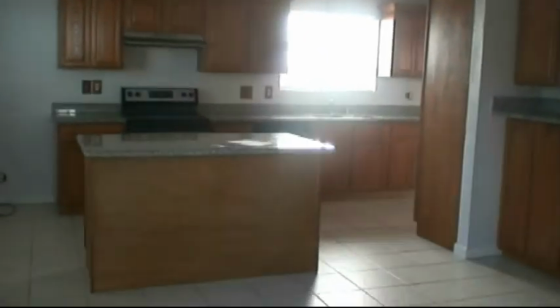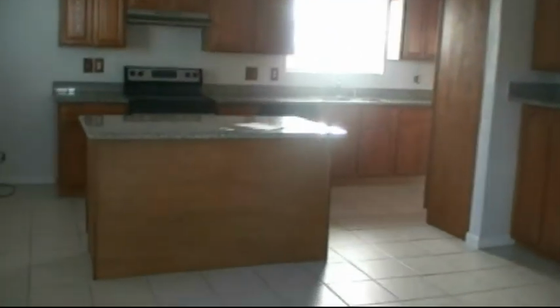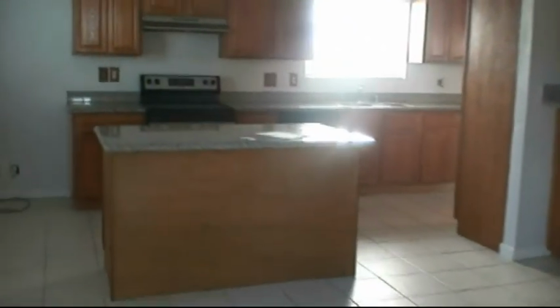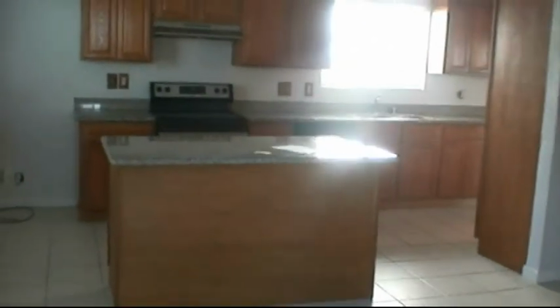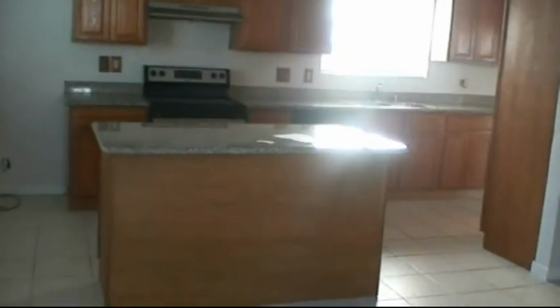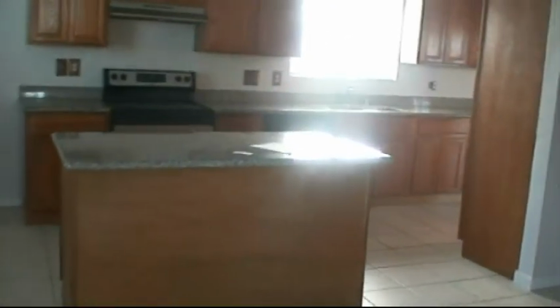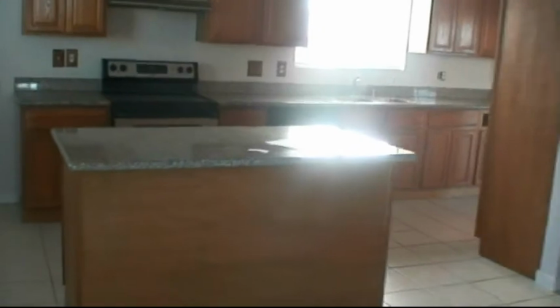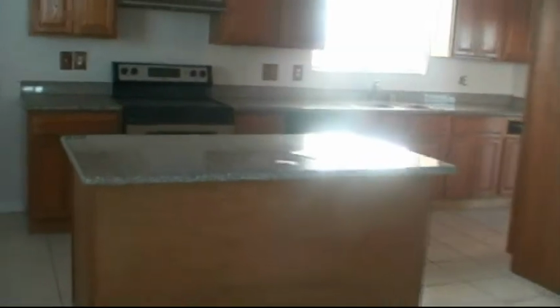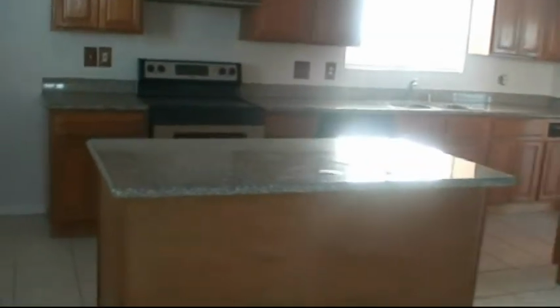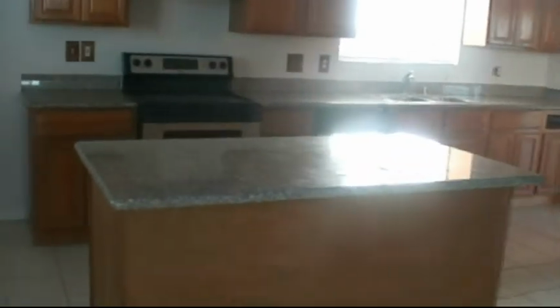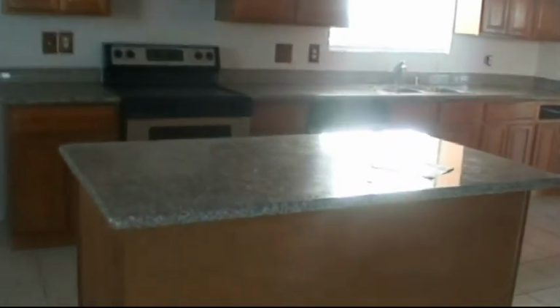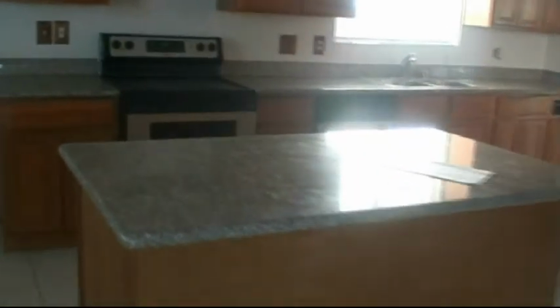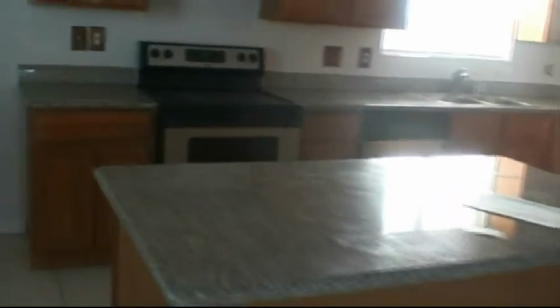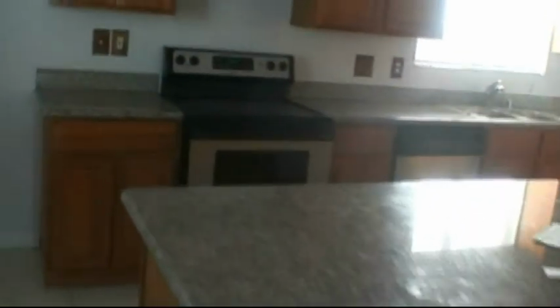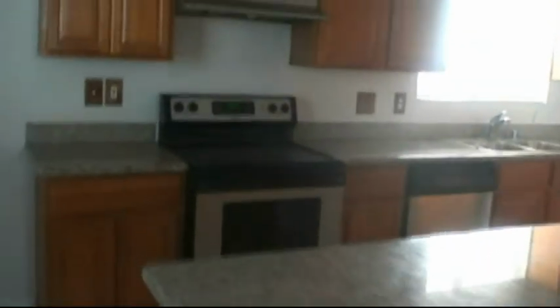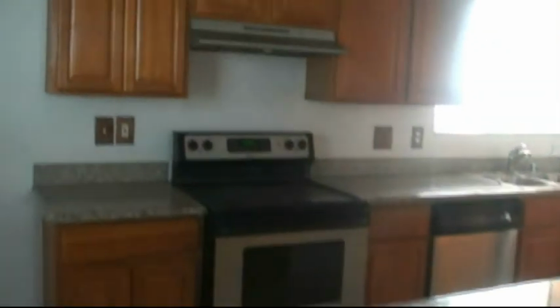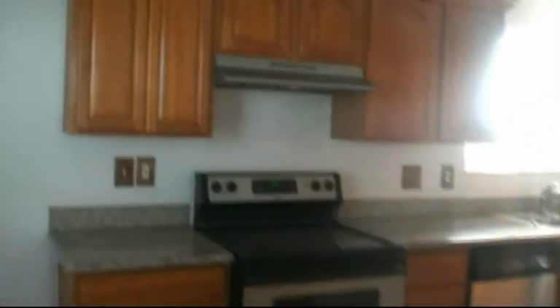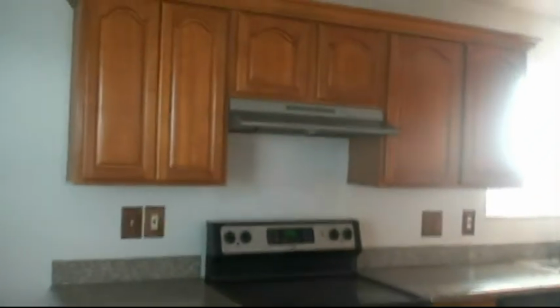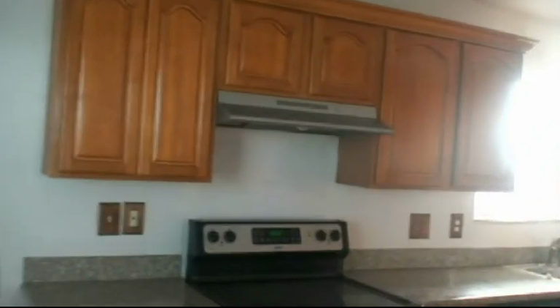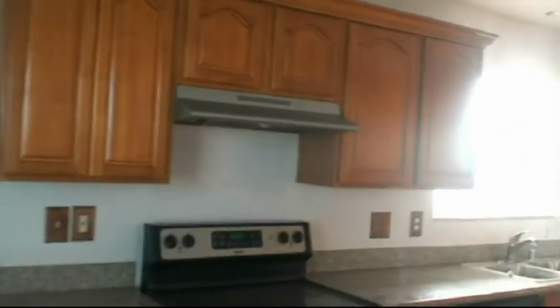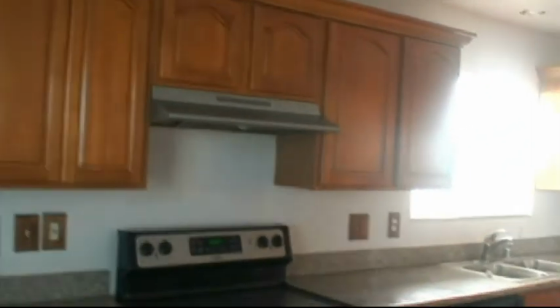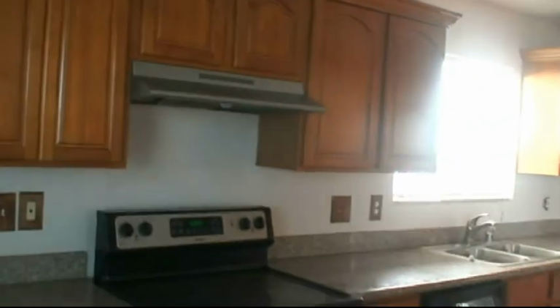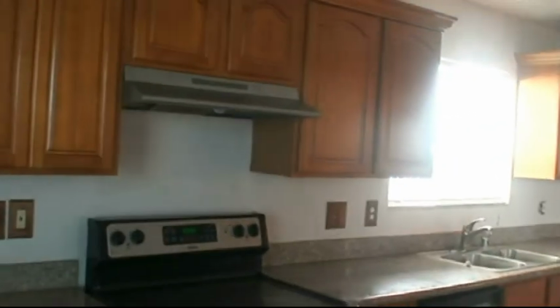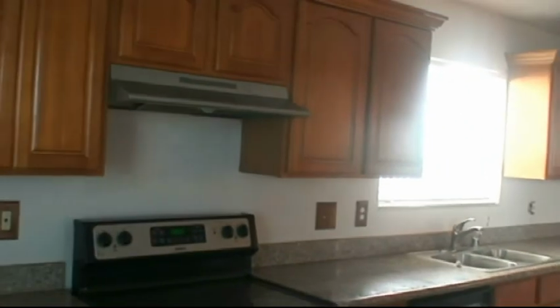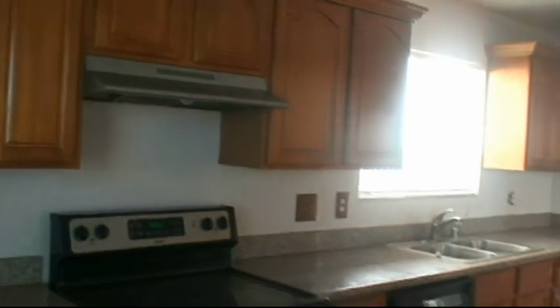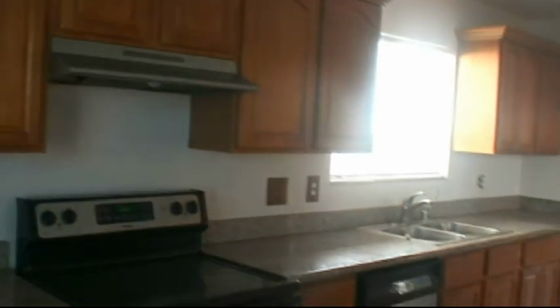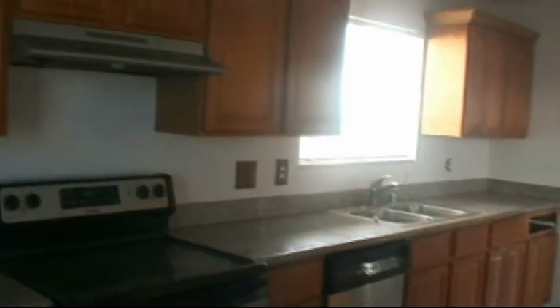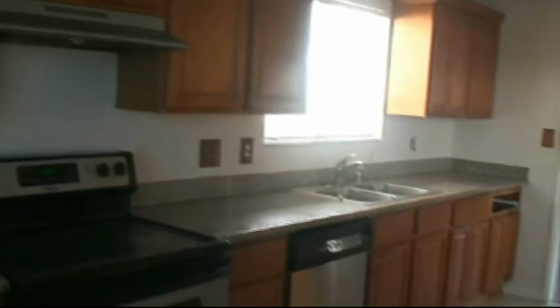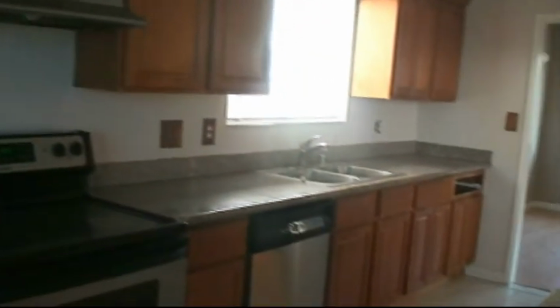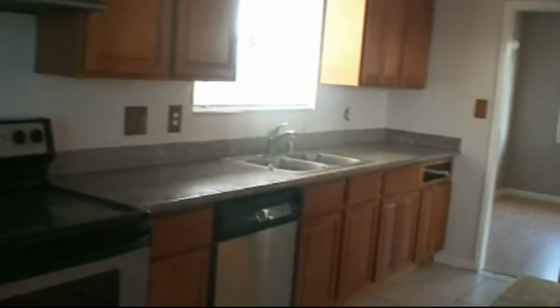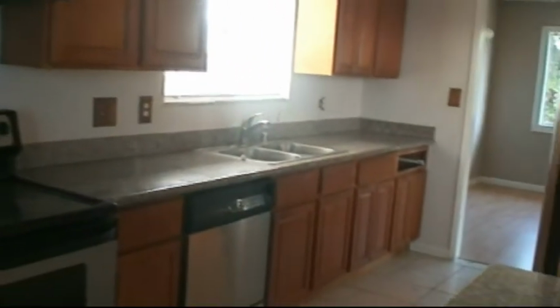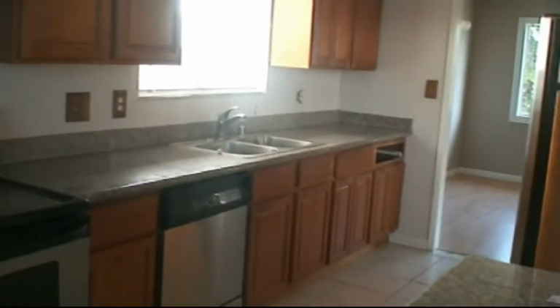Here's your kitchen. Granite countertops. Cabinets are in good condition. Double sink.